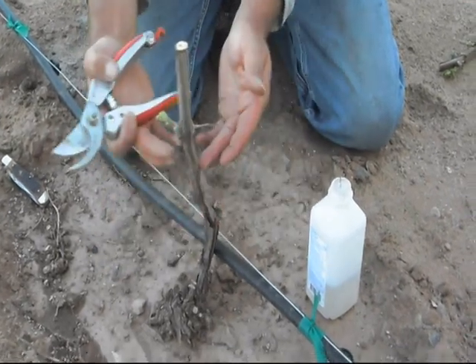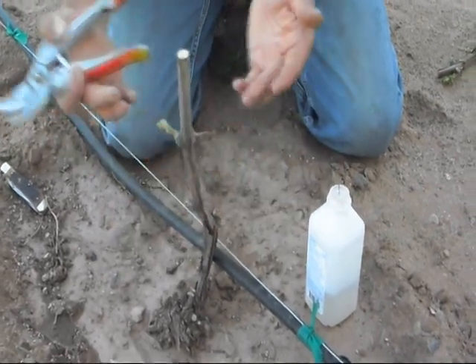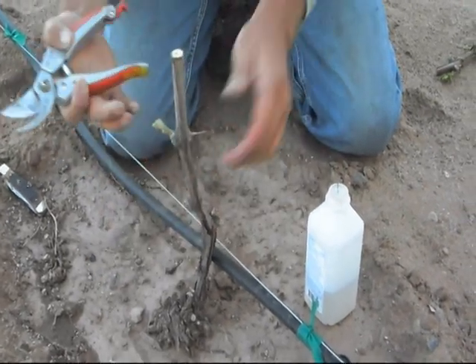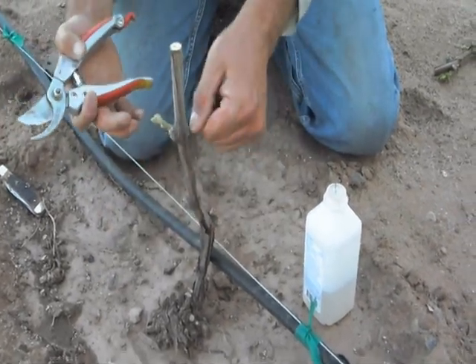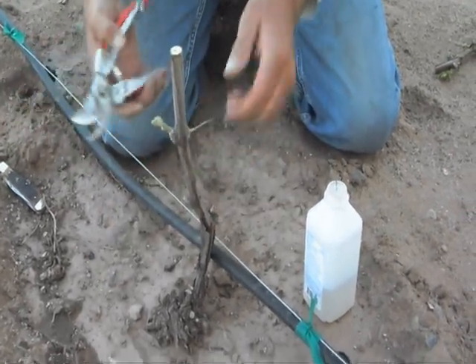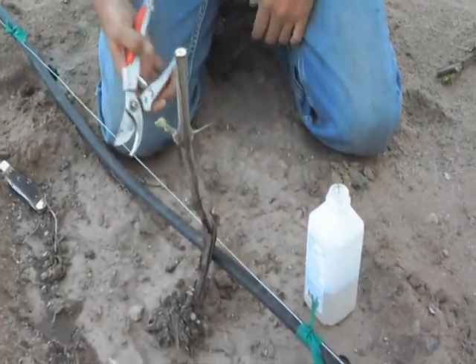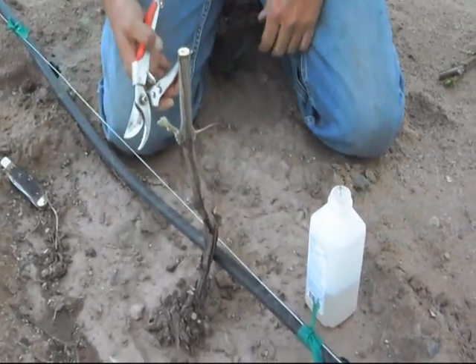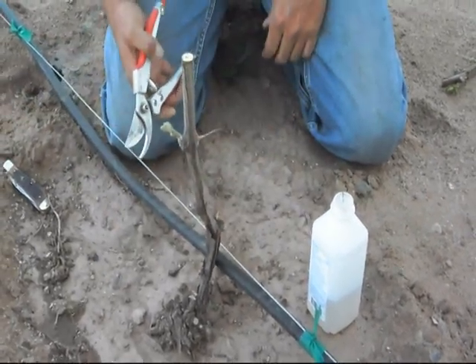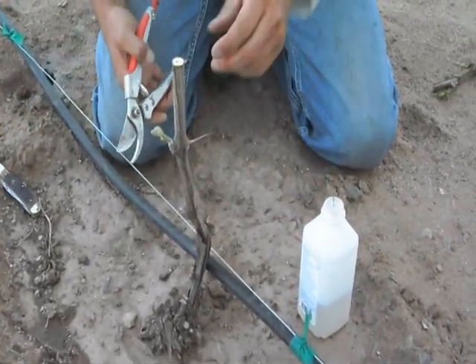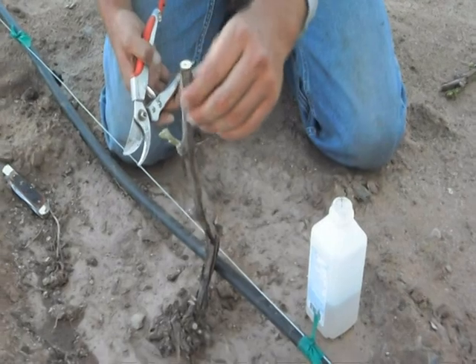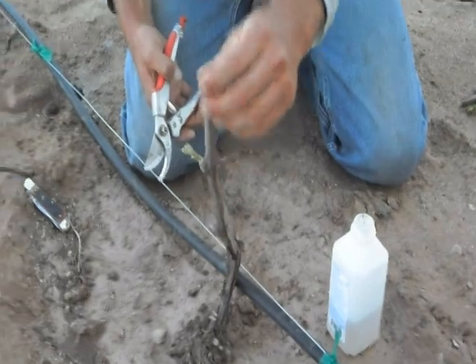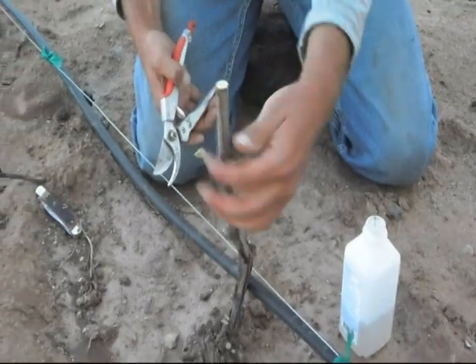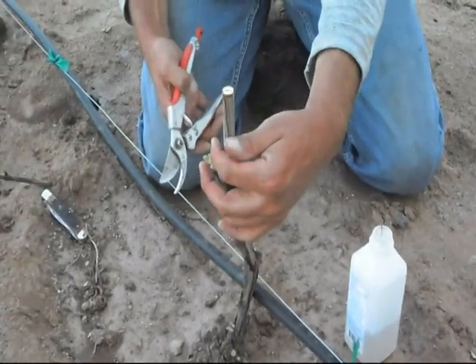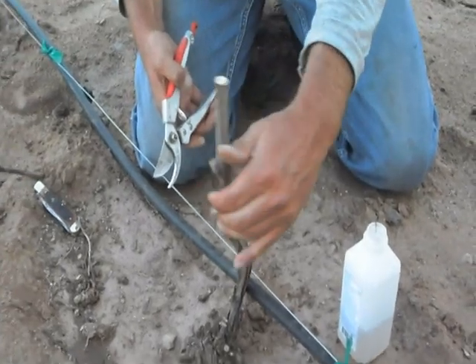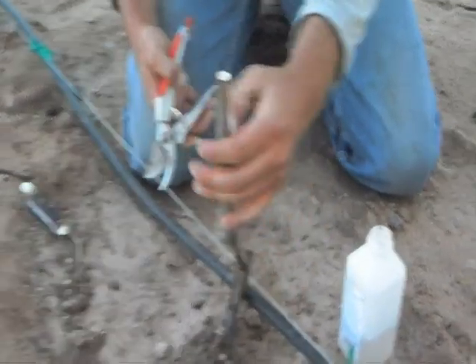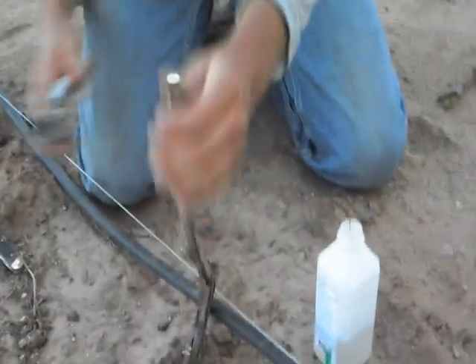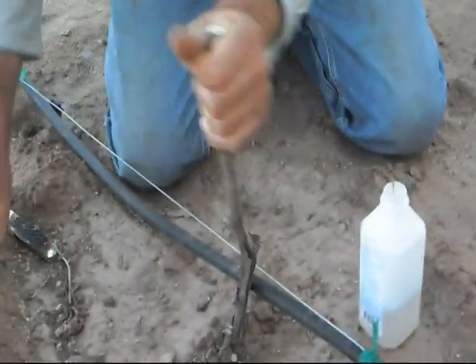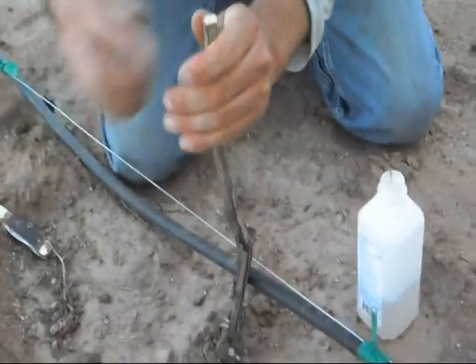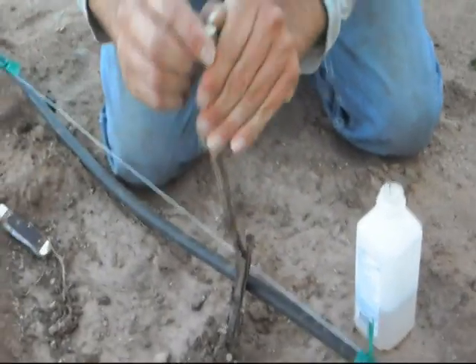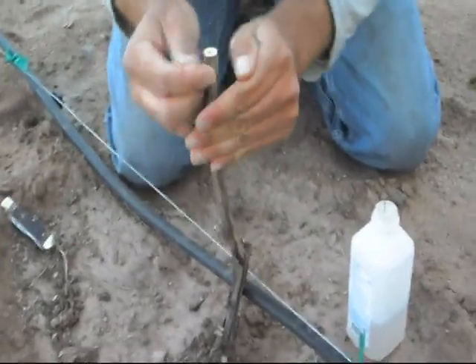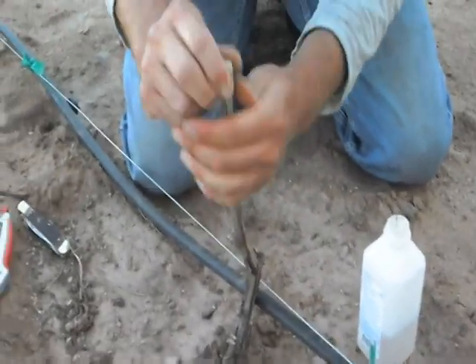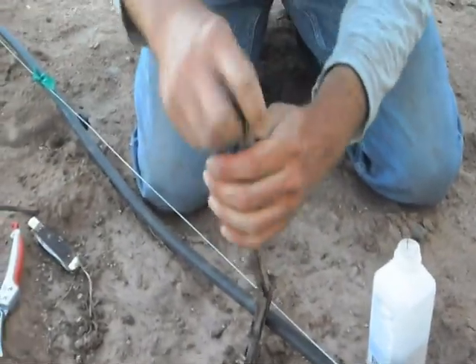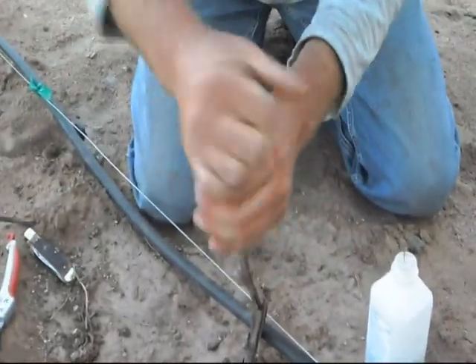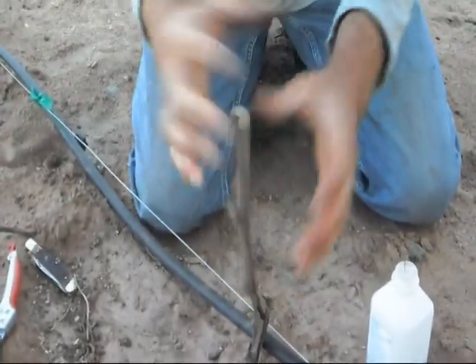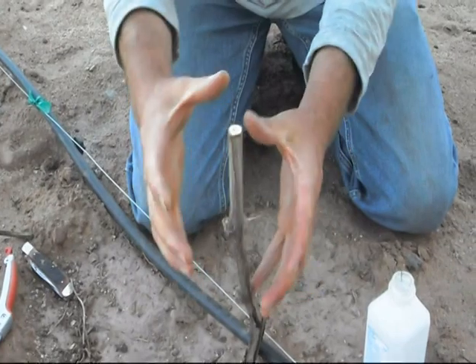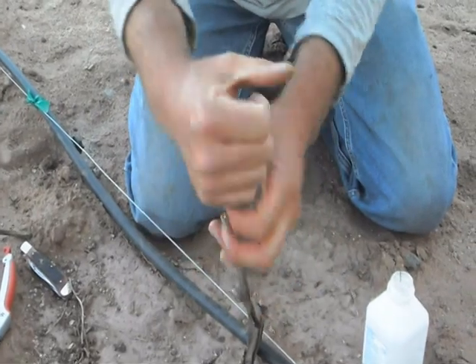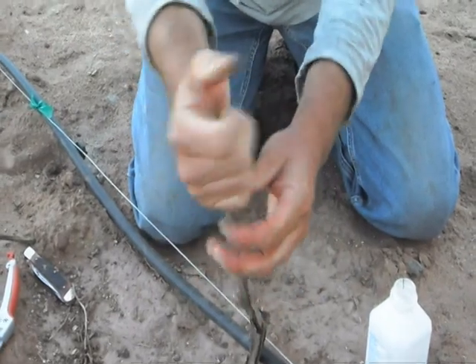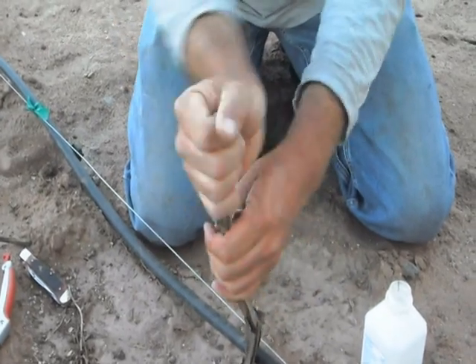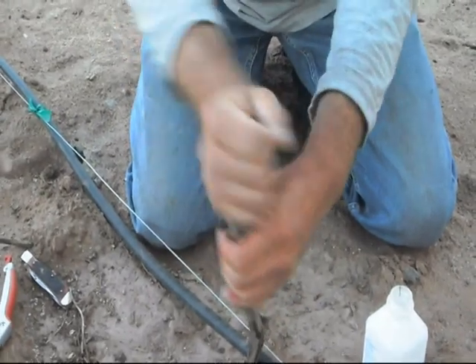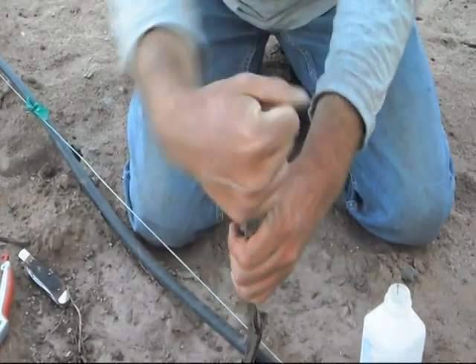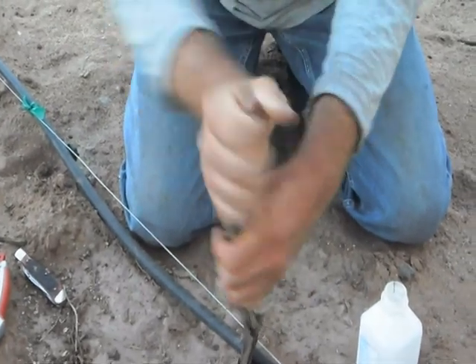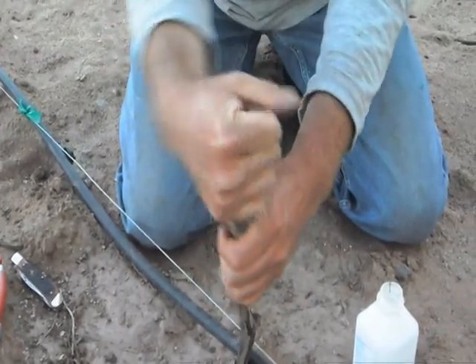That way it won't push the buds off. In this area here I'm going to strip off the bark. If this was more mature there'd be a lot more bark and I'd just rub it off.